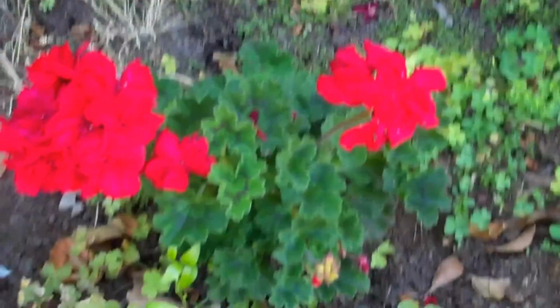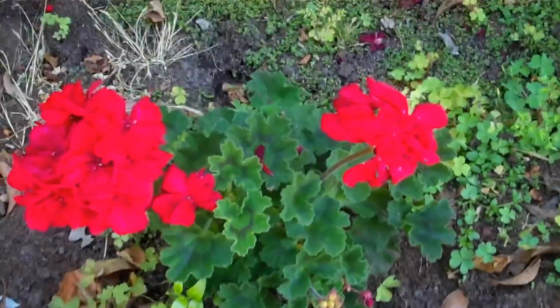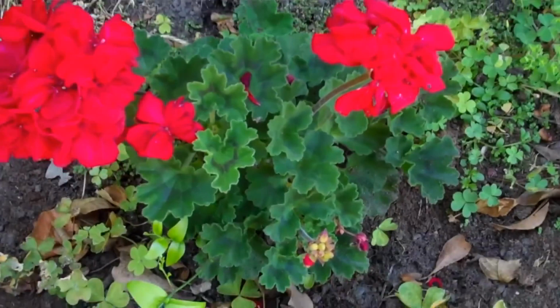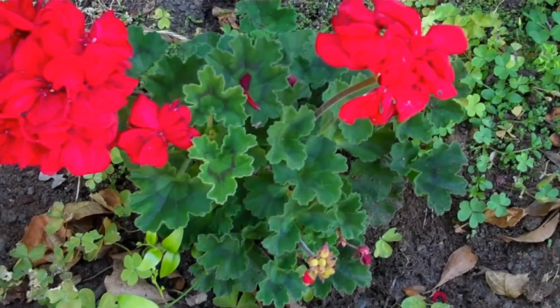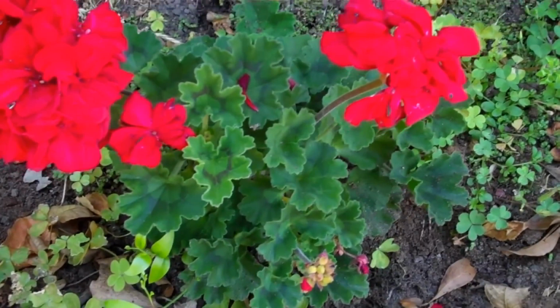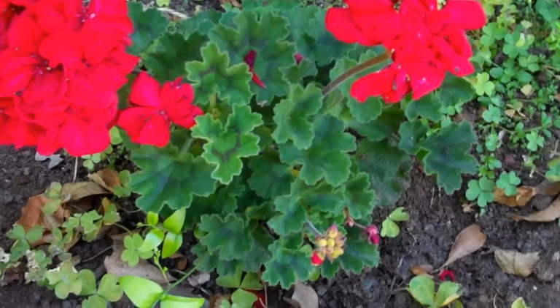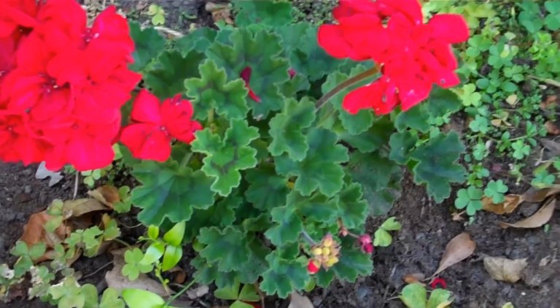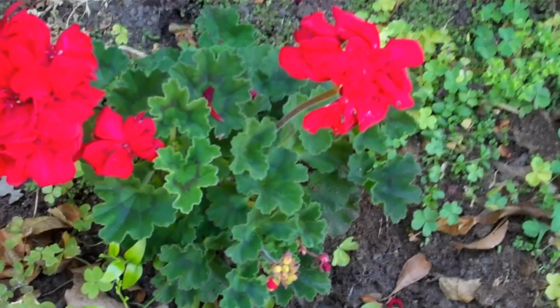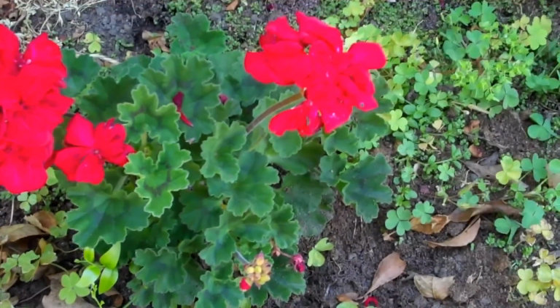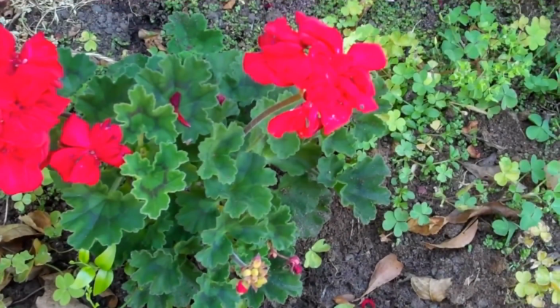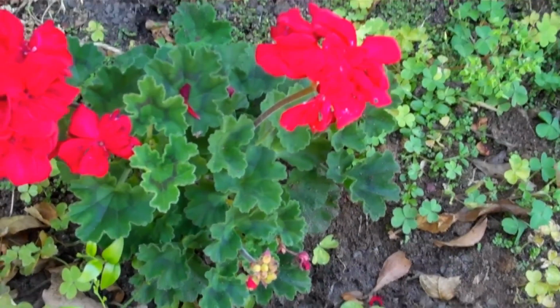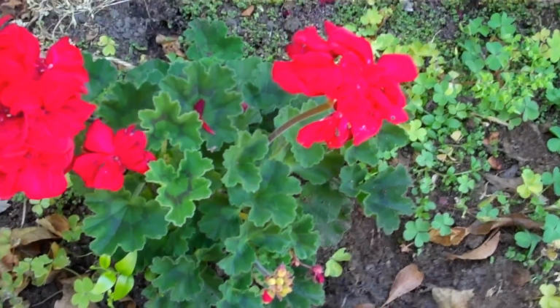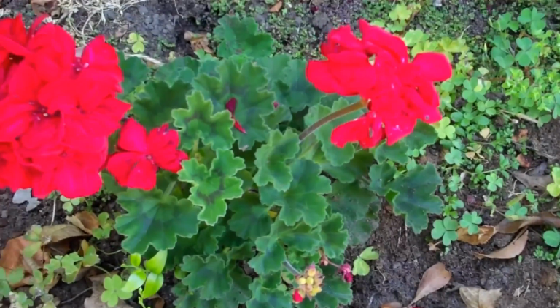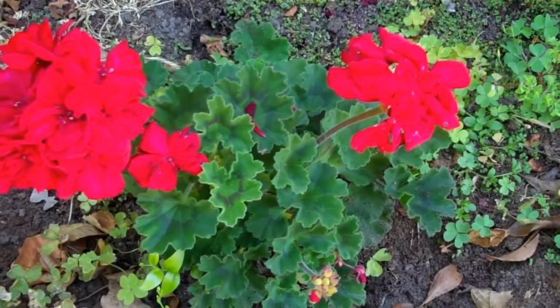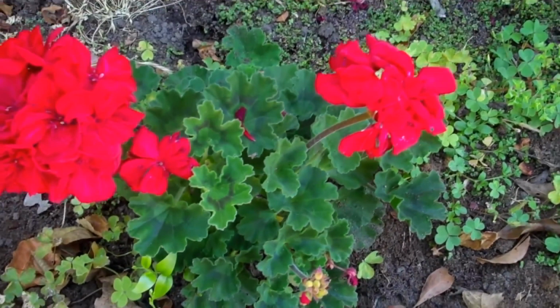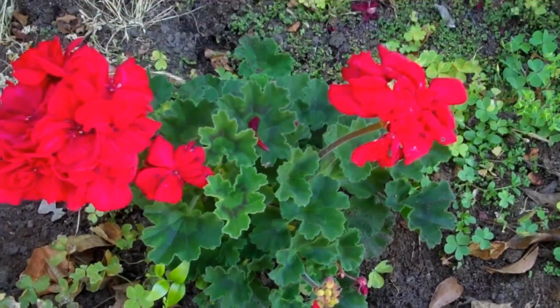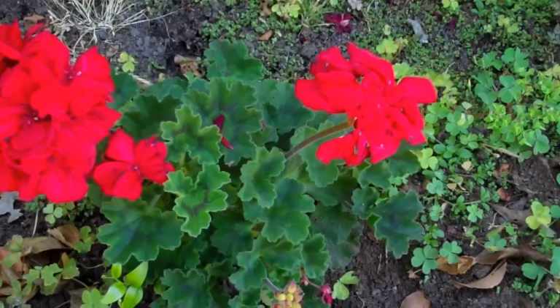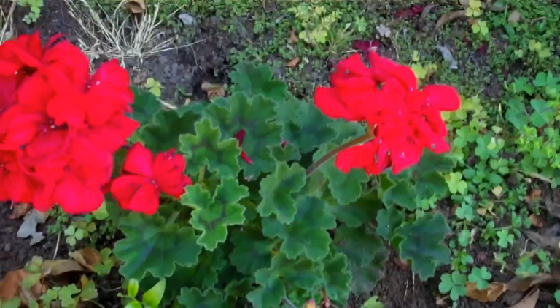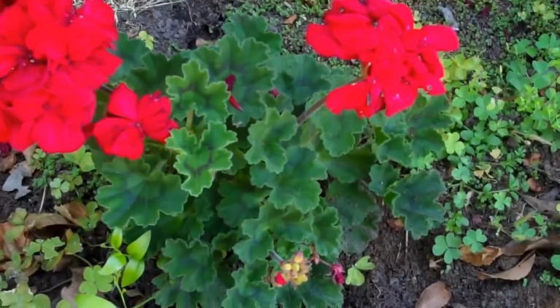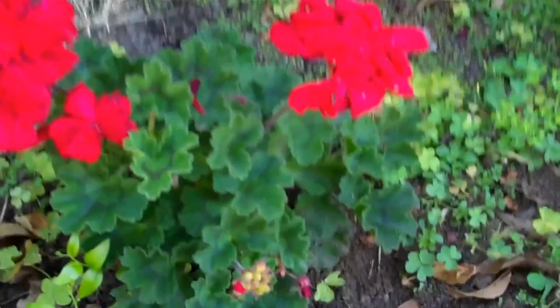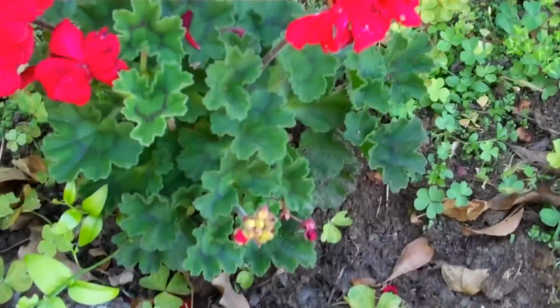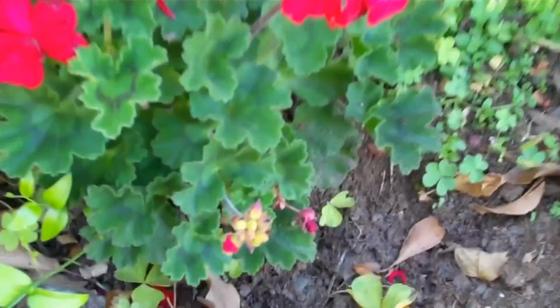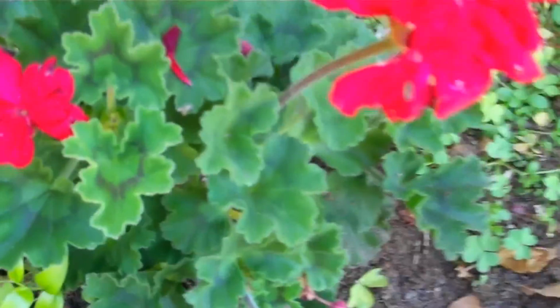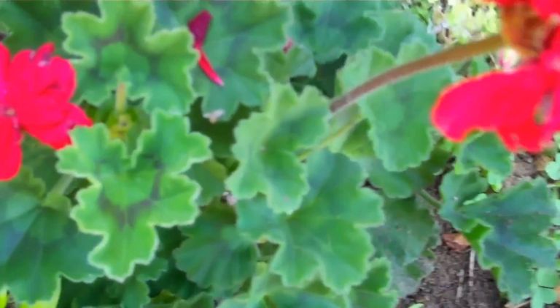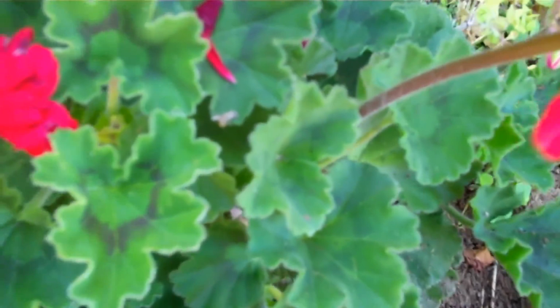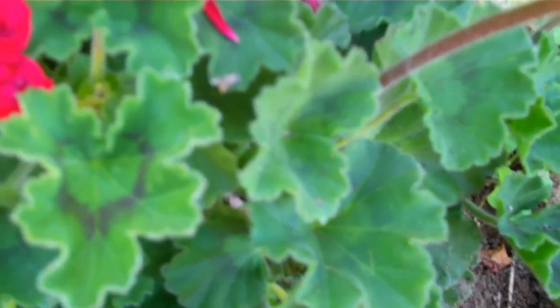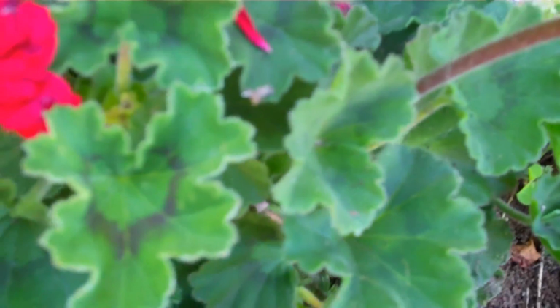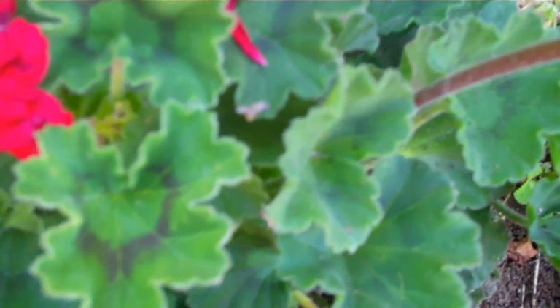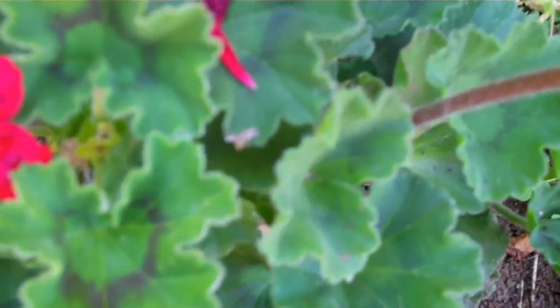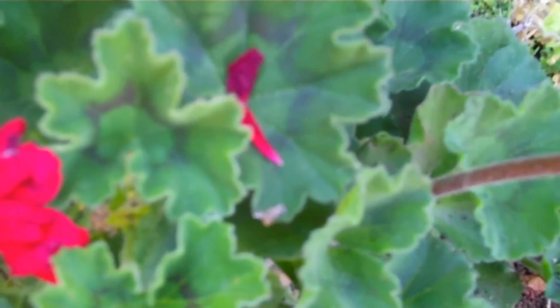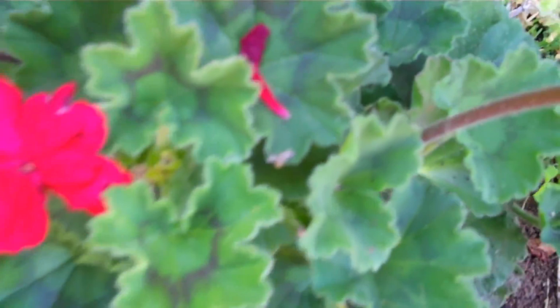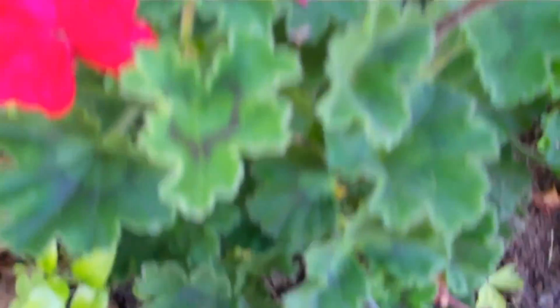This is my little one on the side. I just started rooting this one — it's less than a year old — but it's got some nice blooms on it. And again, look at the leaves: nice and healthy.